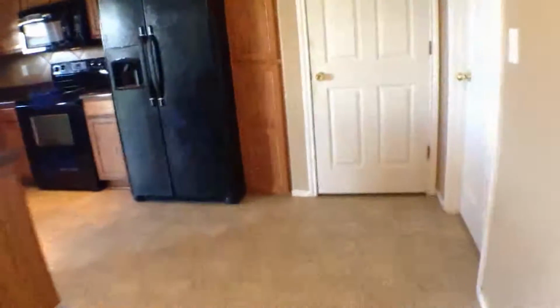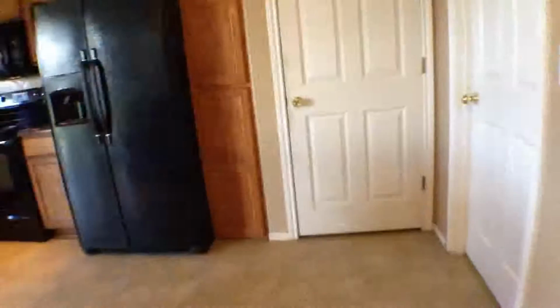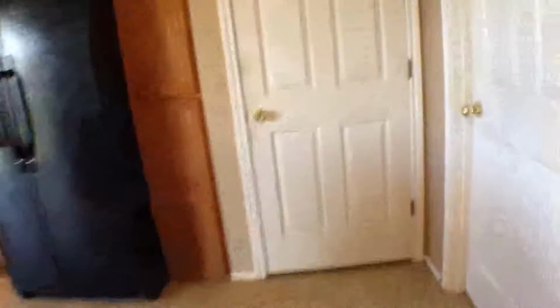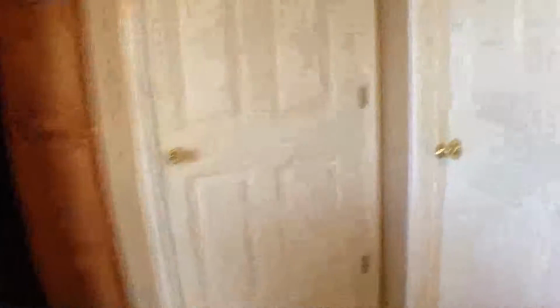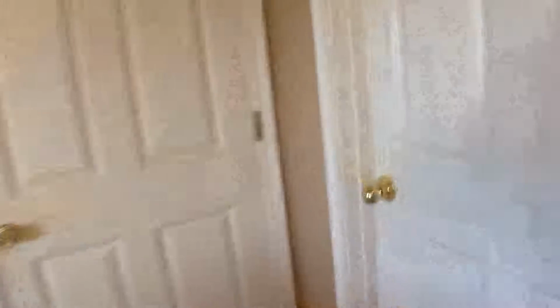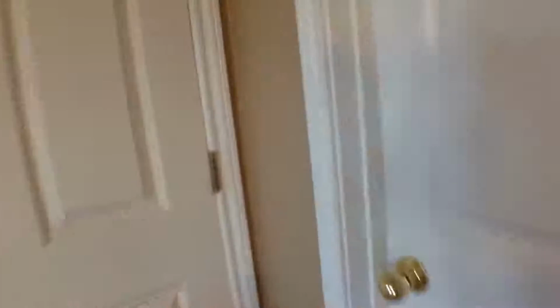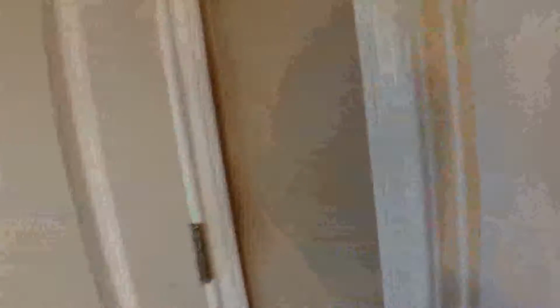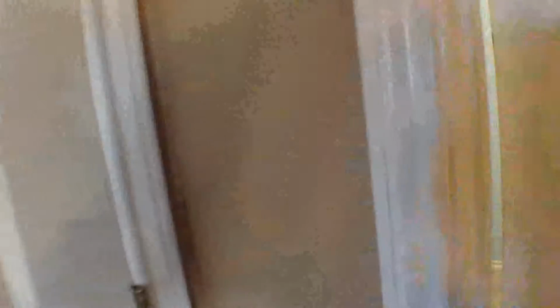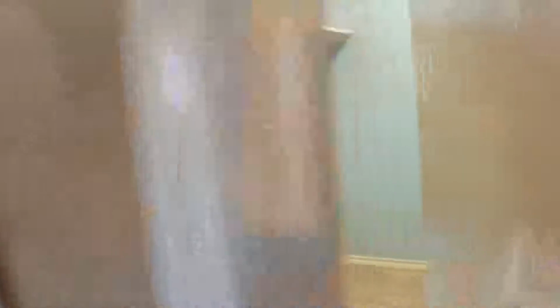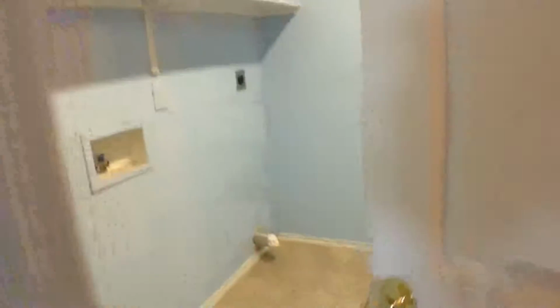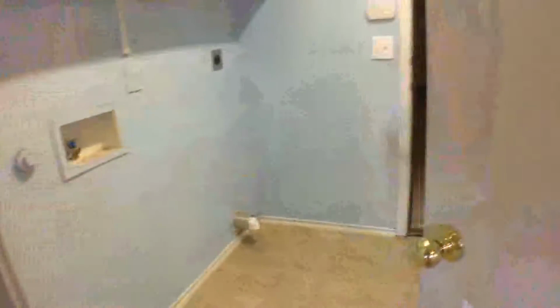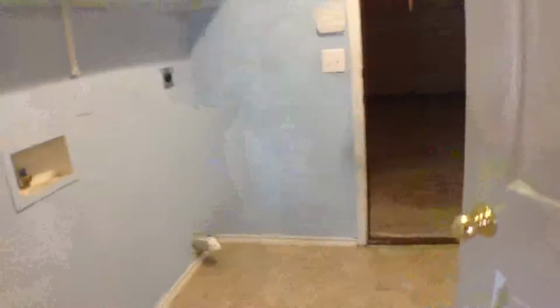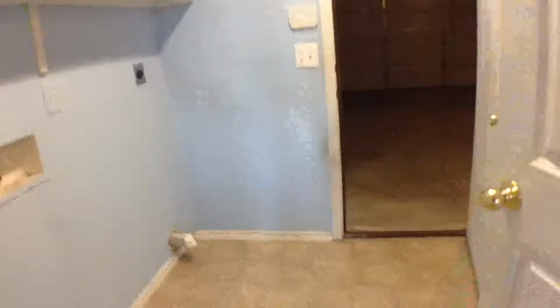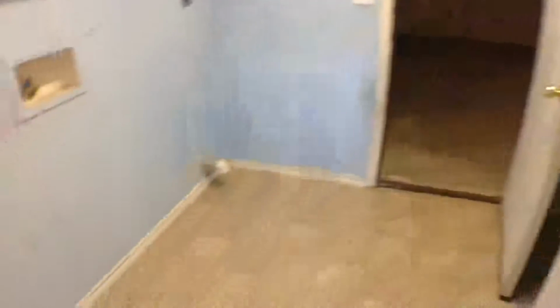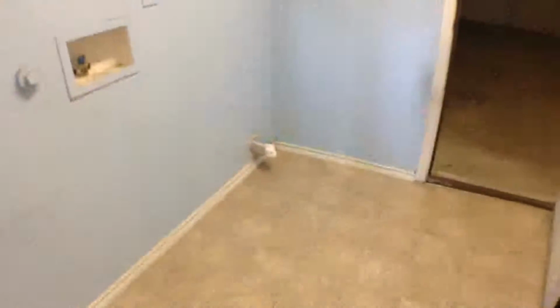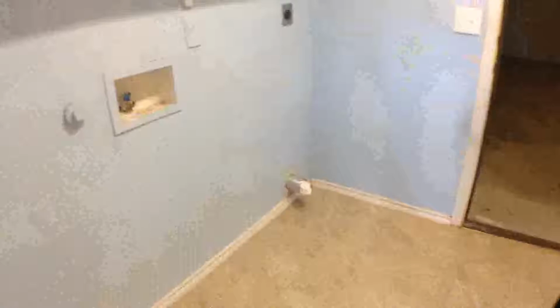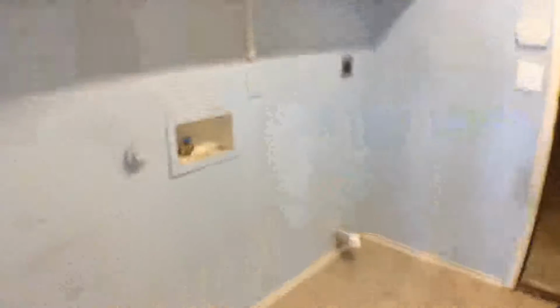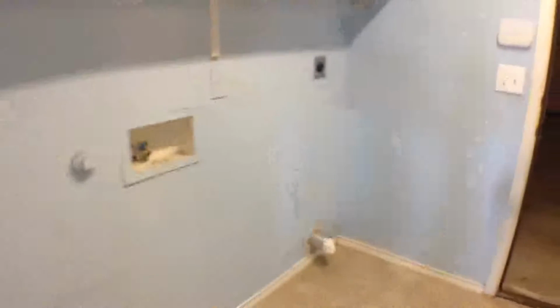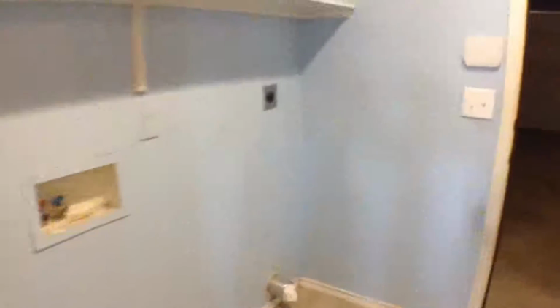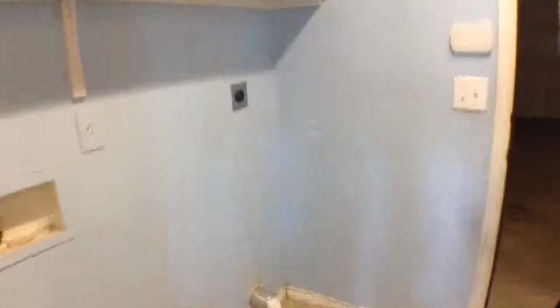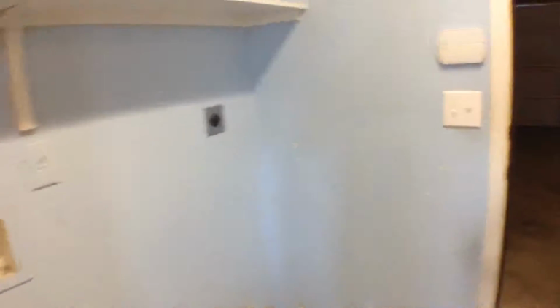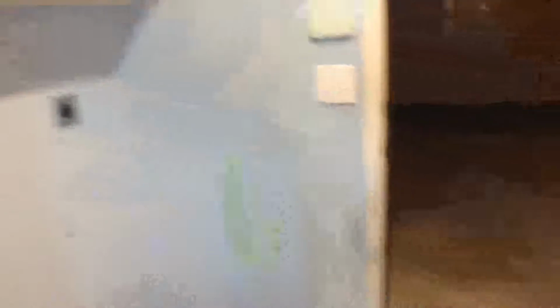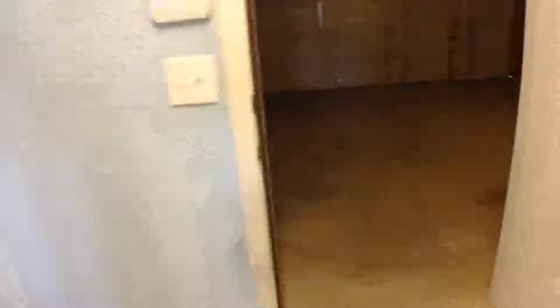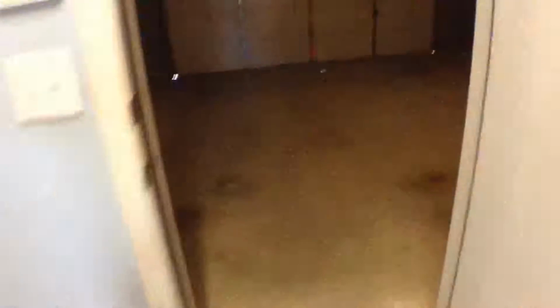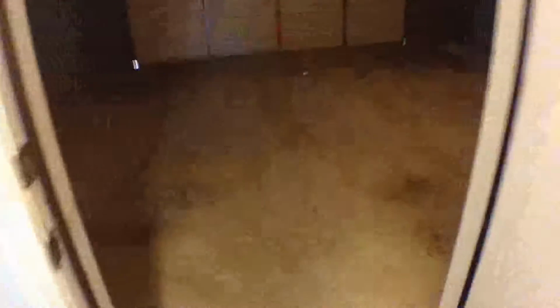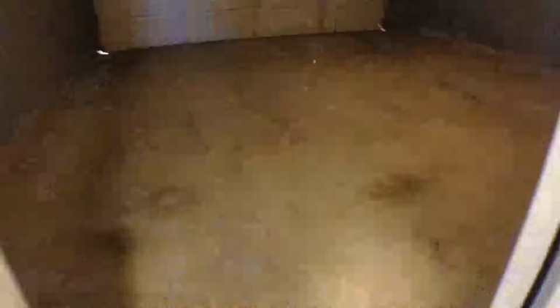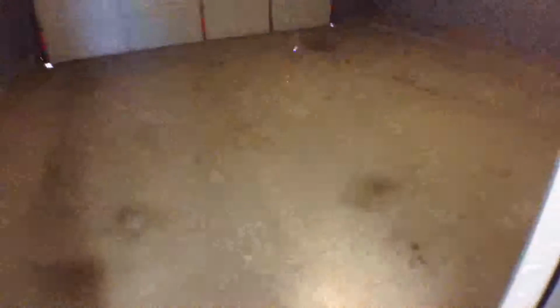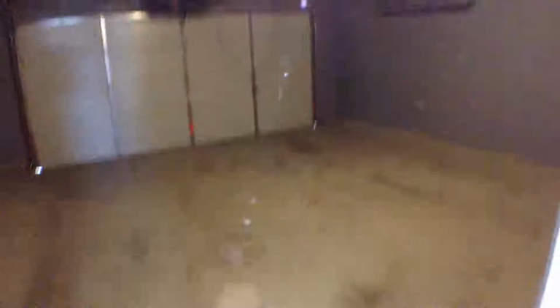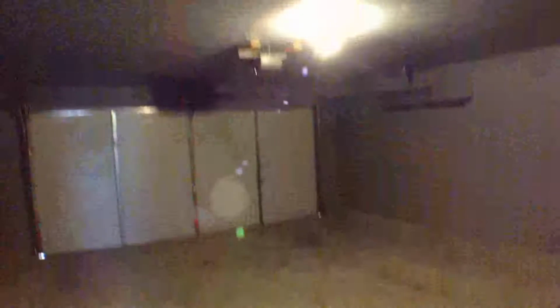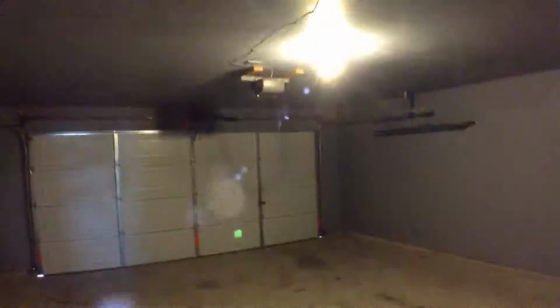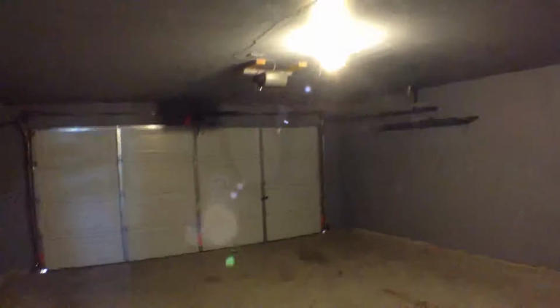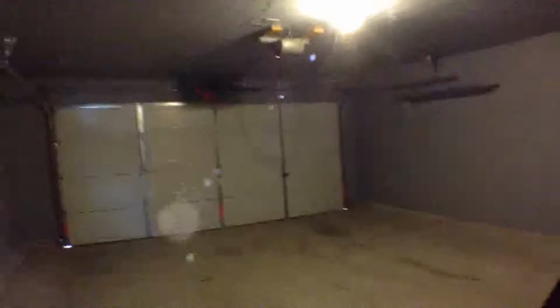Now let's take a look inside the utility room. This utility room has the washer-dryer connections. Then we have a two-car garage with a garage door opener.